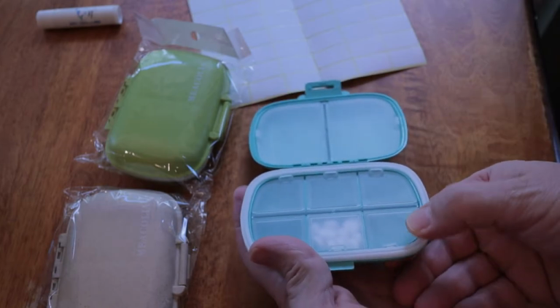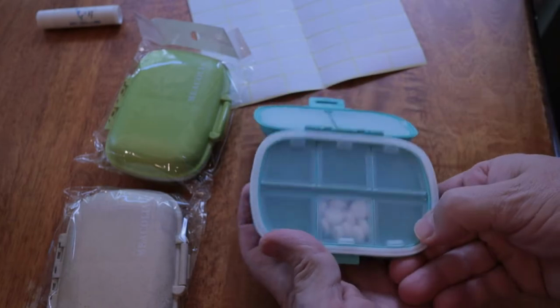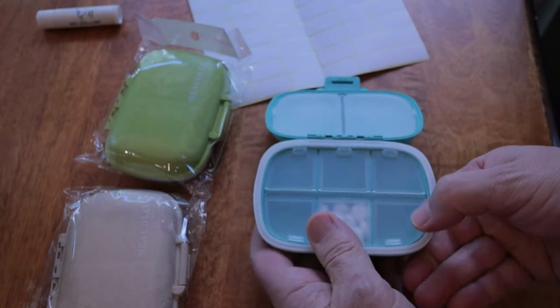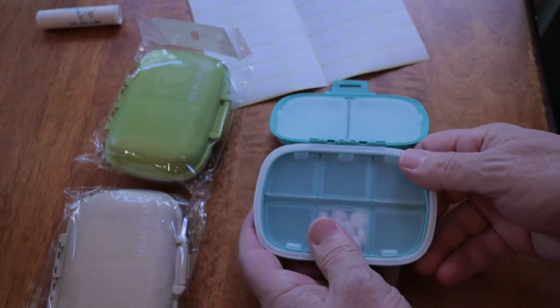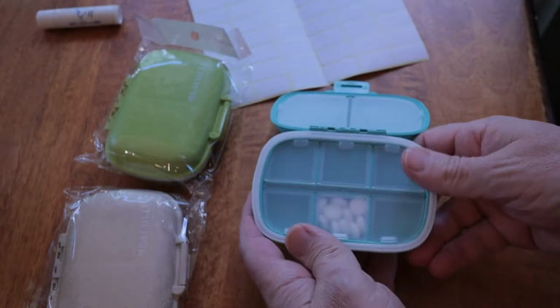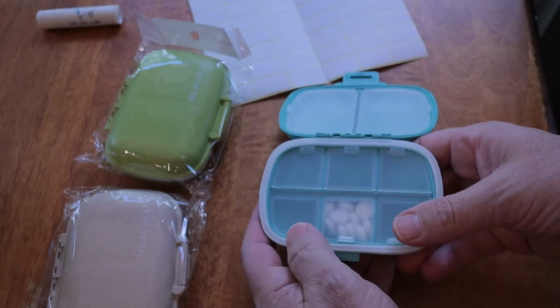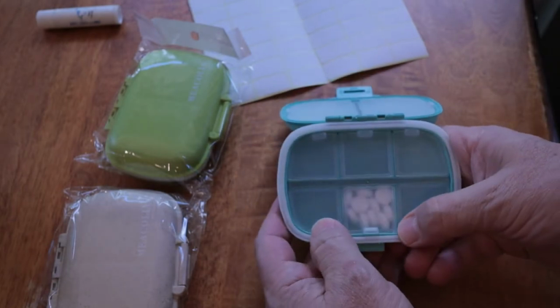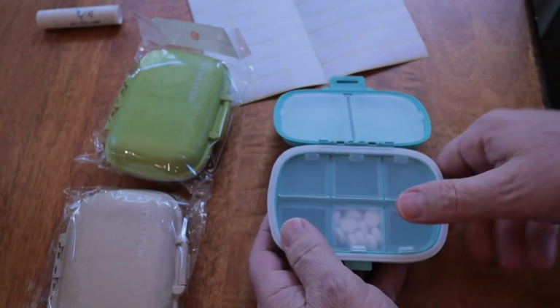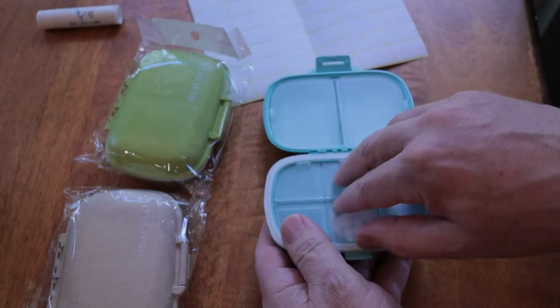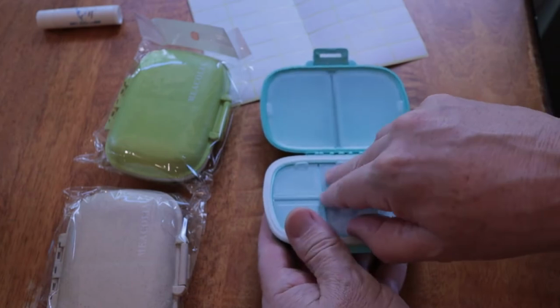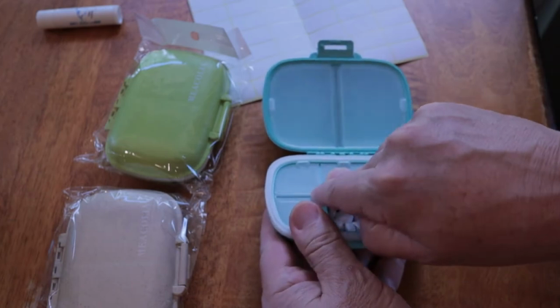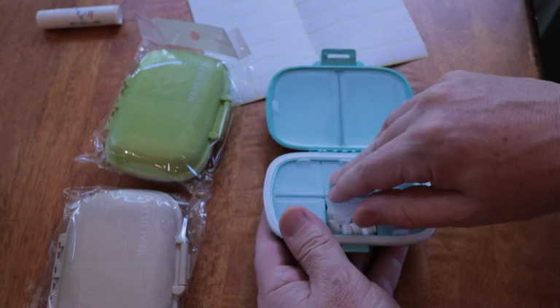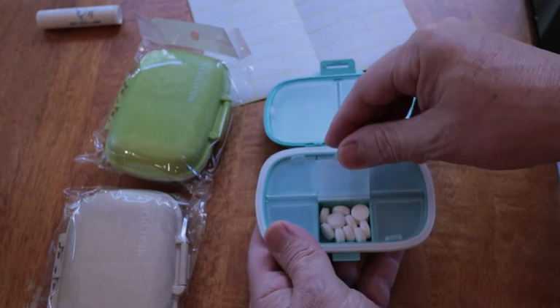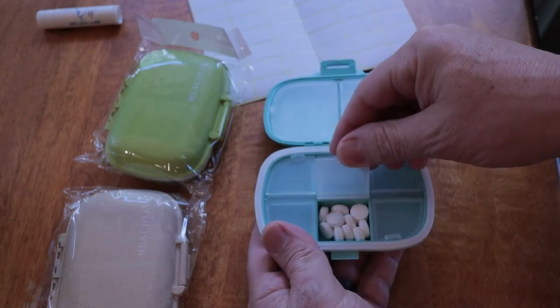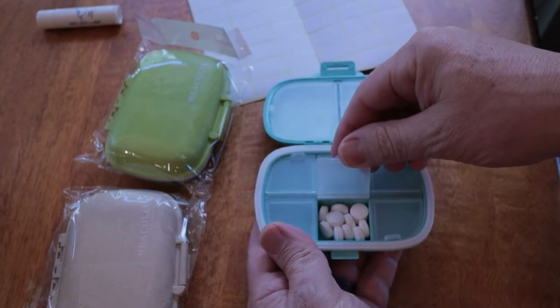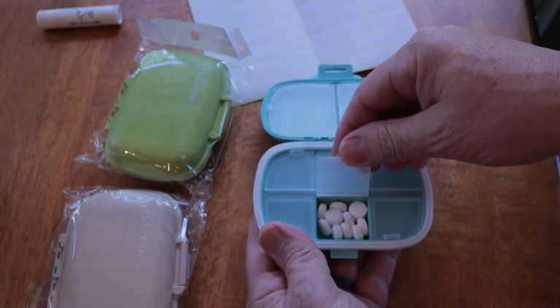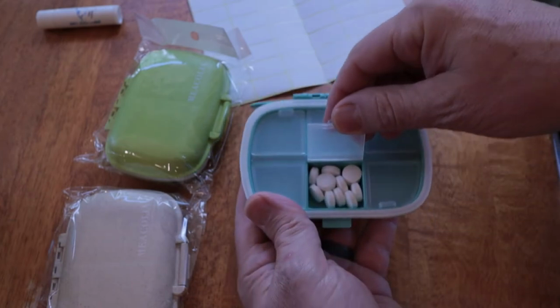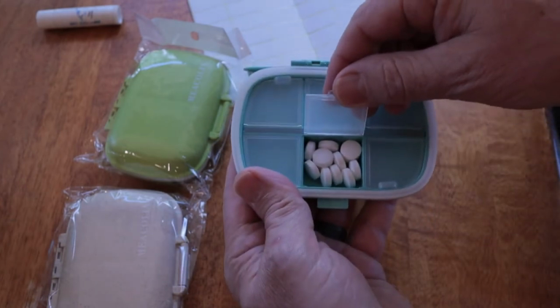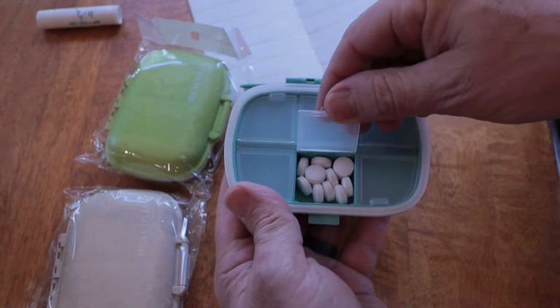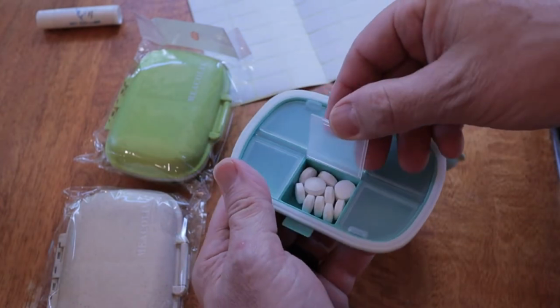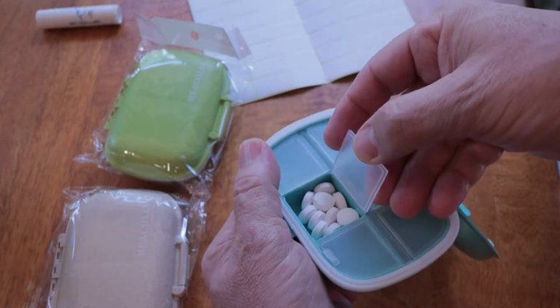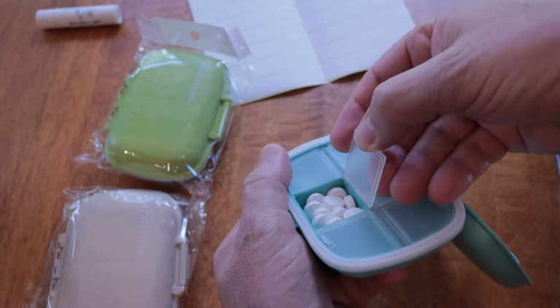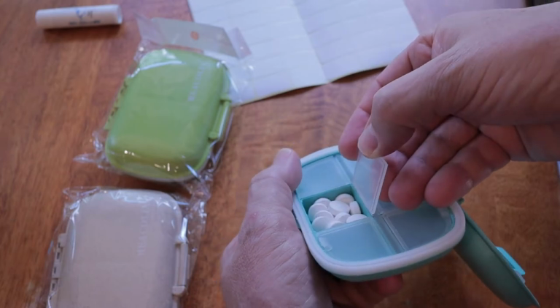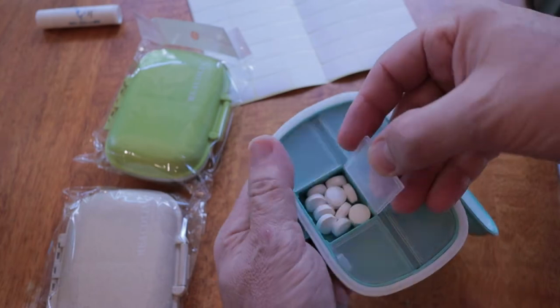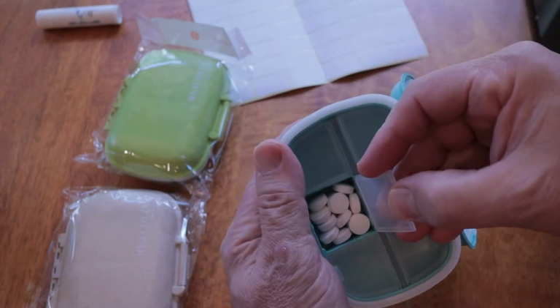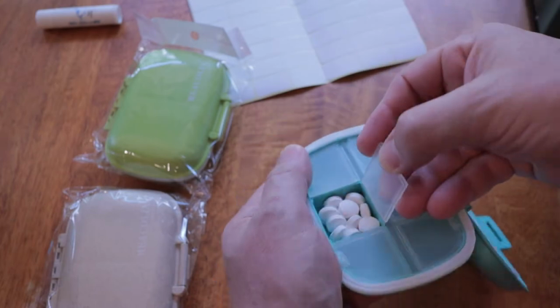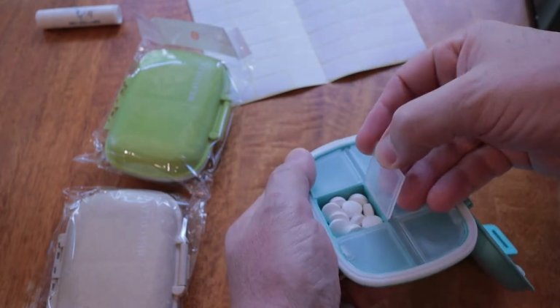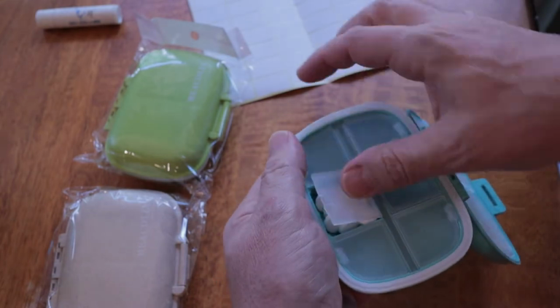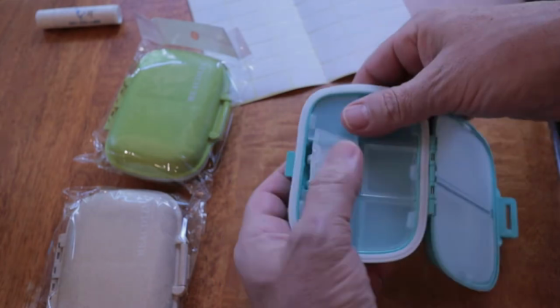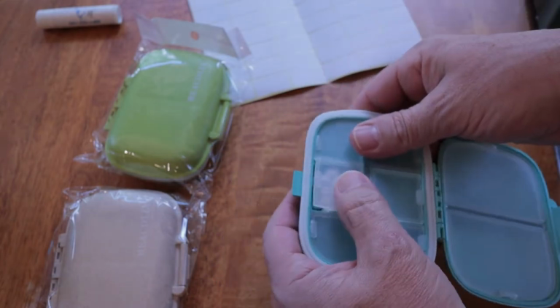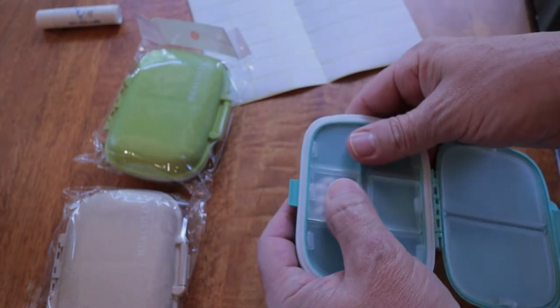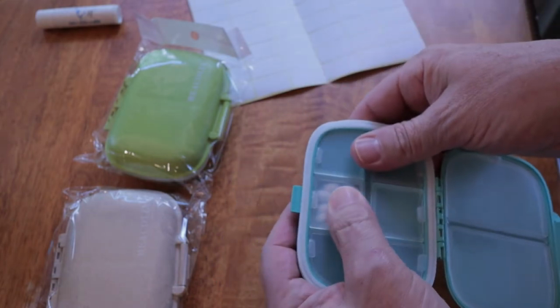It also has a thick silicone ring which keeps it — not quite airtight, but it closes tightly enough to prevent moisture and dust from entering the container. It has eight compartments: six small and two large, and the large compartments are large enough for any large vitamin you might be taking.